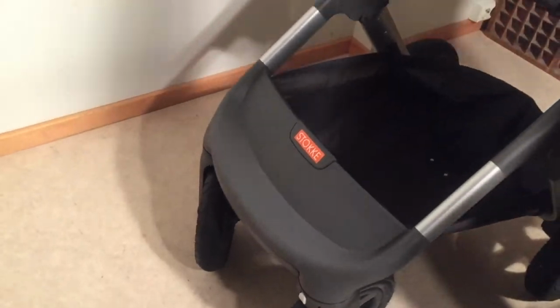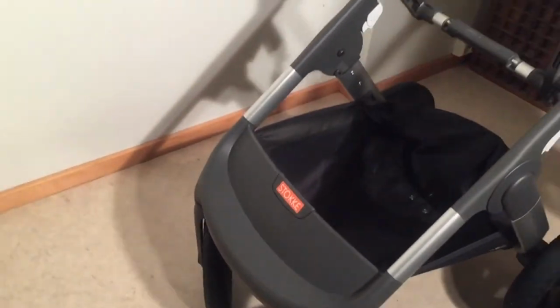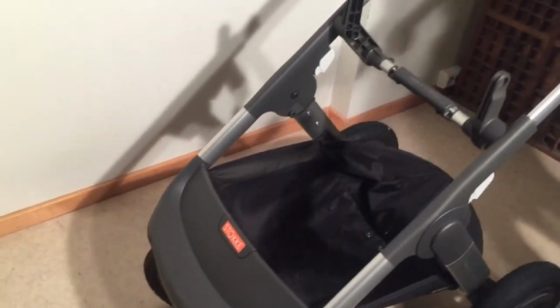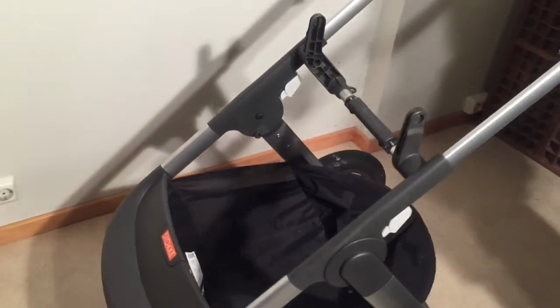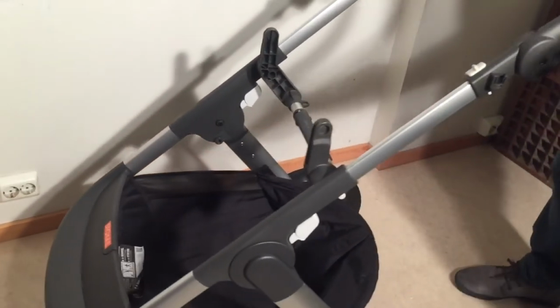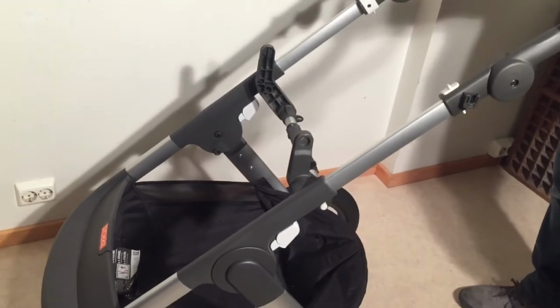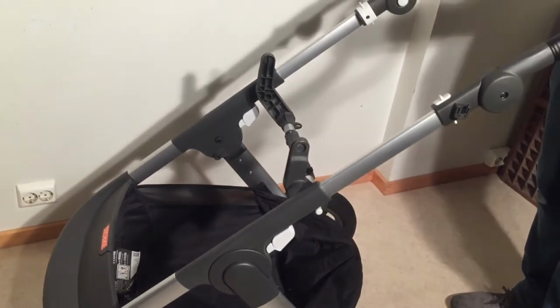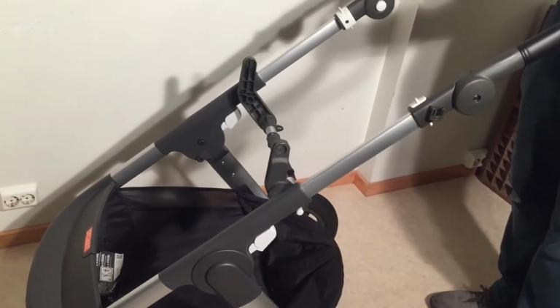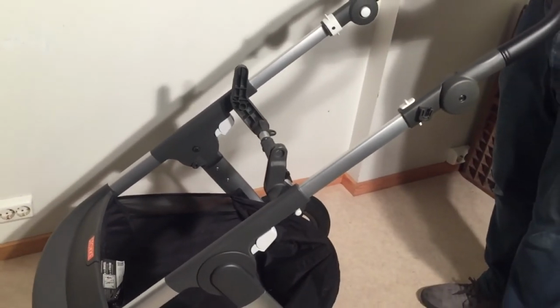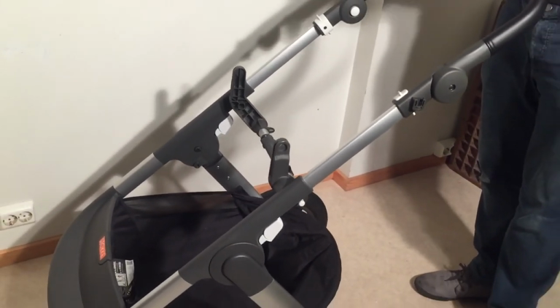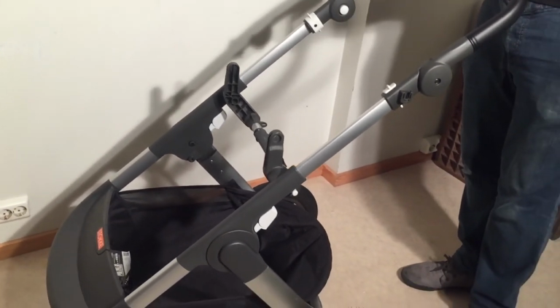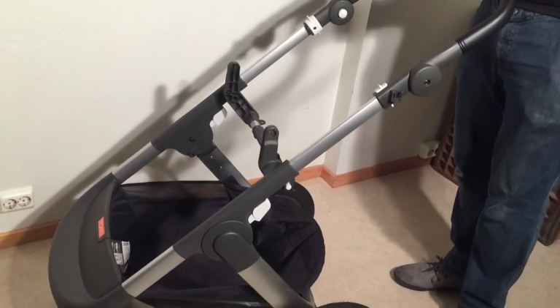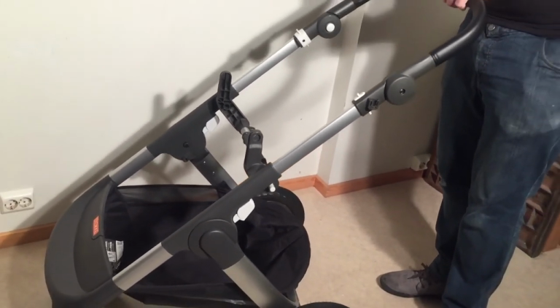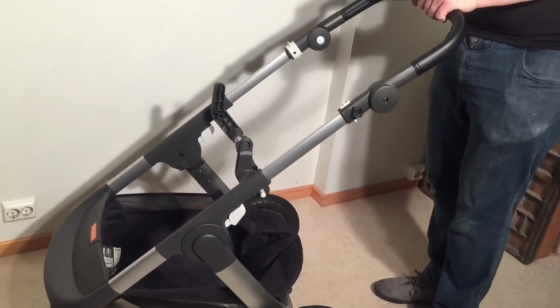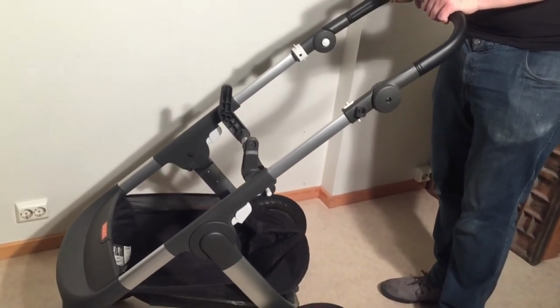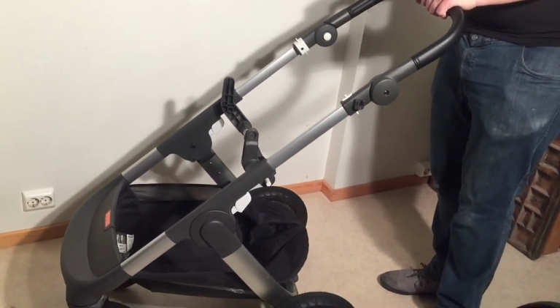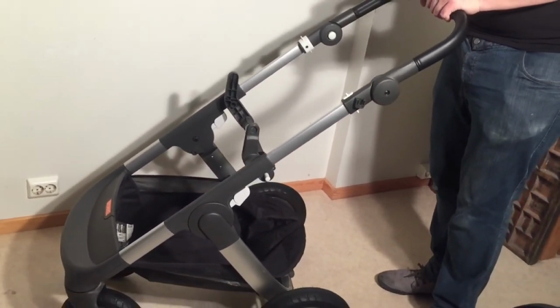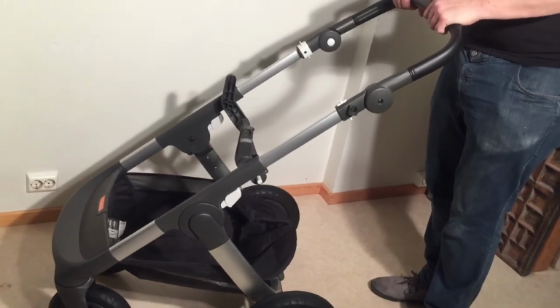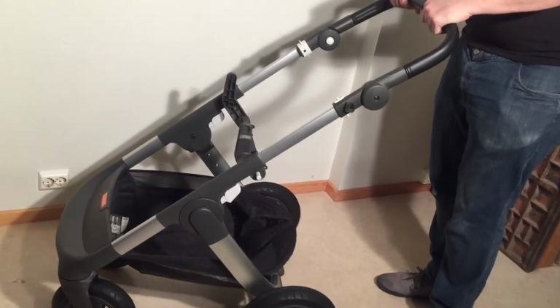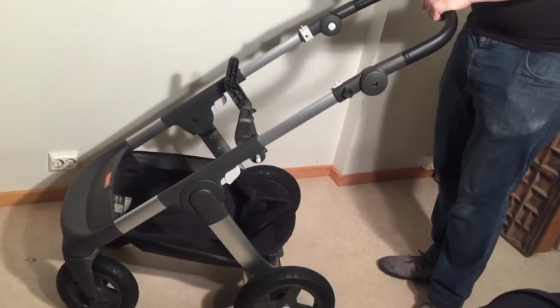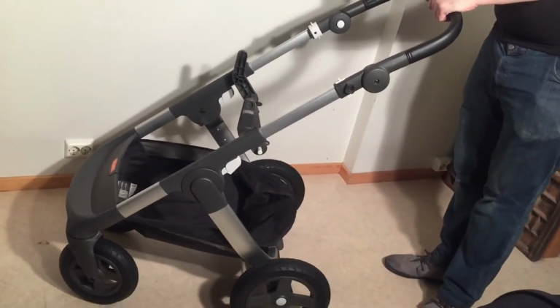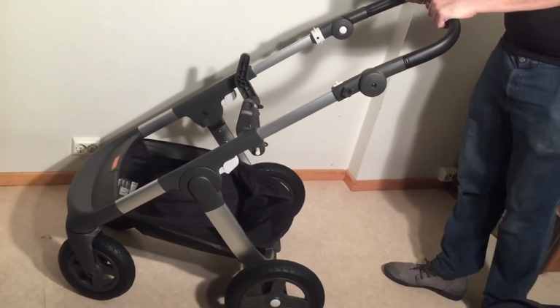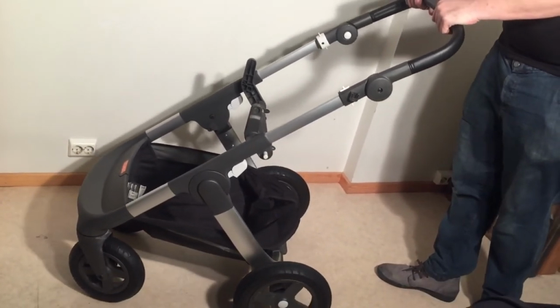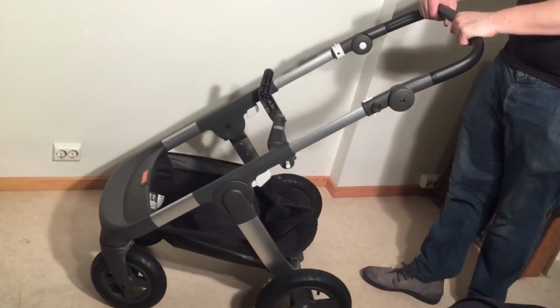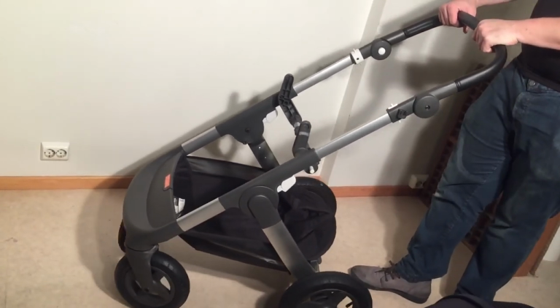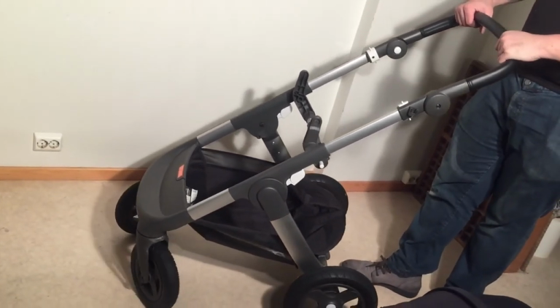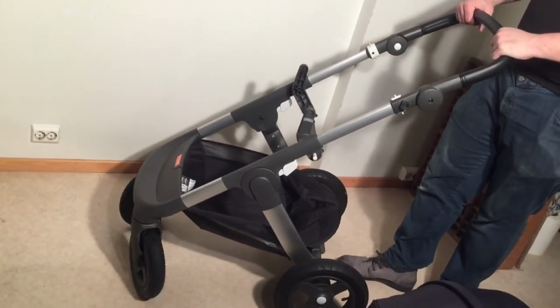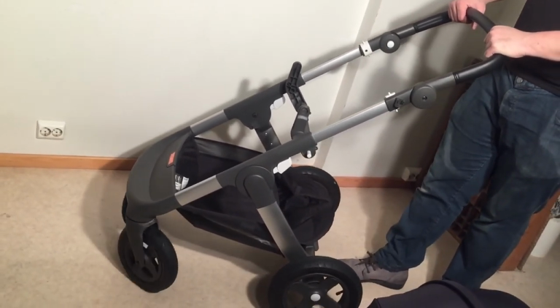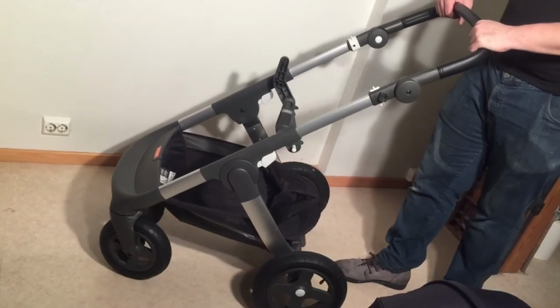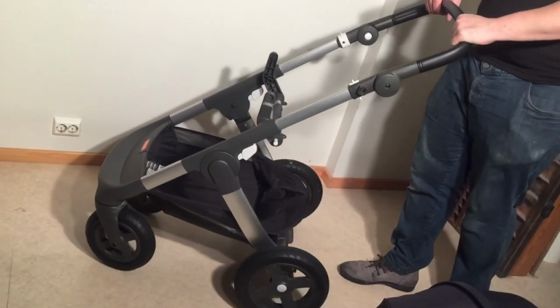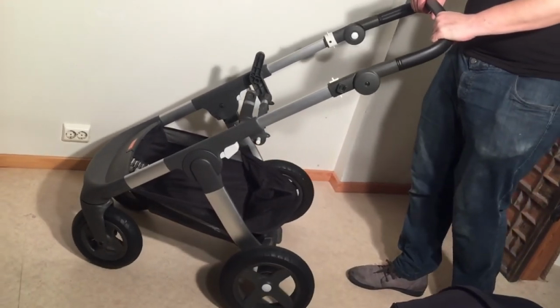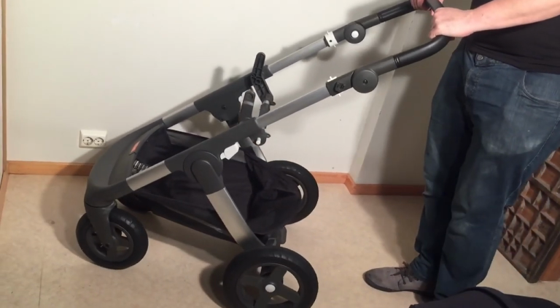Beyond that, you're pretty safe buying this stroller. It's a very good stroller, top of the line, and I hope this video has been helpful. If it has, we ask you to subscribe as it helps us to continue making more videos in the future.